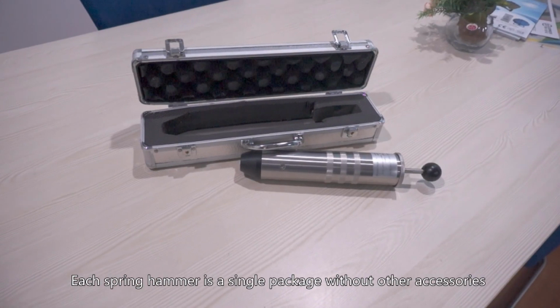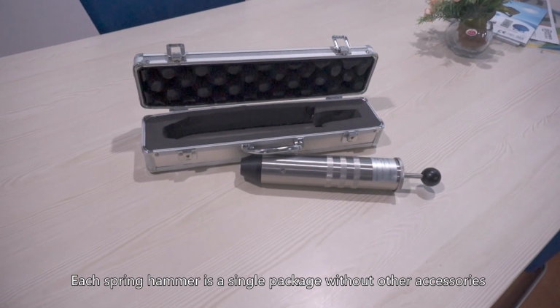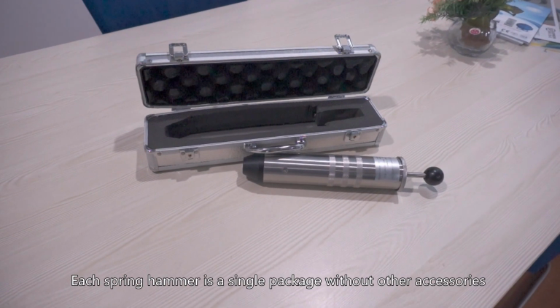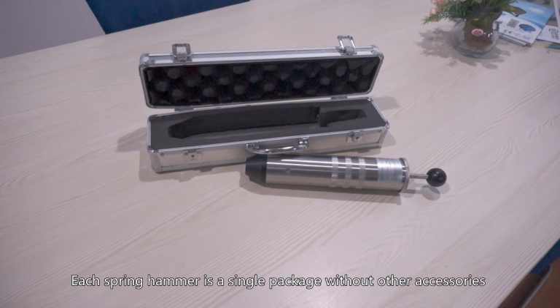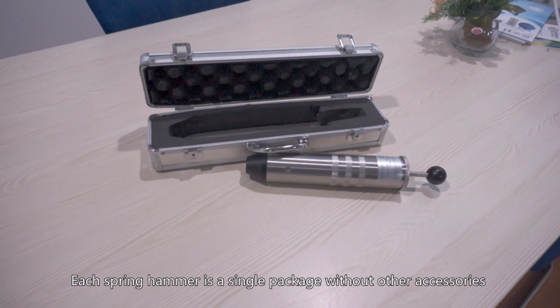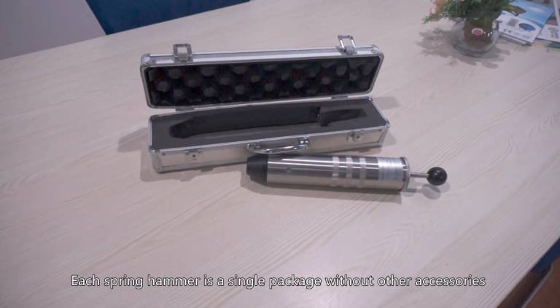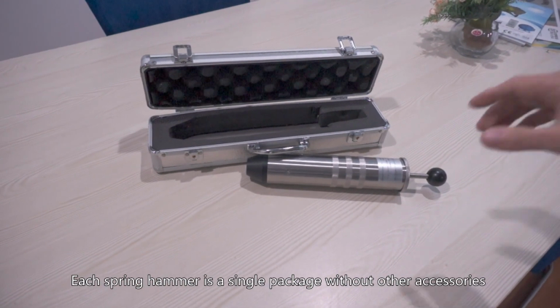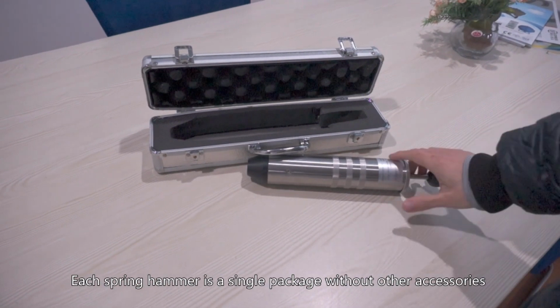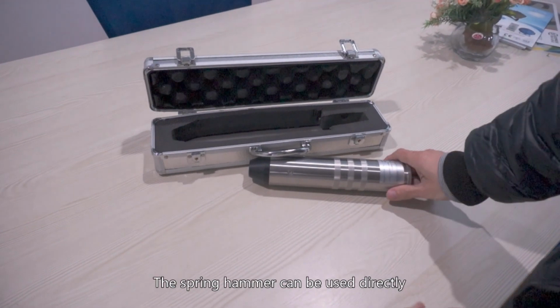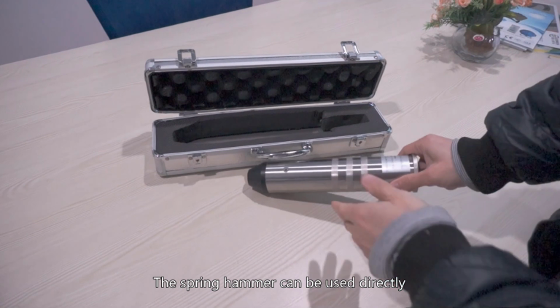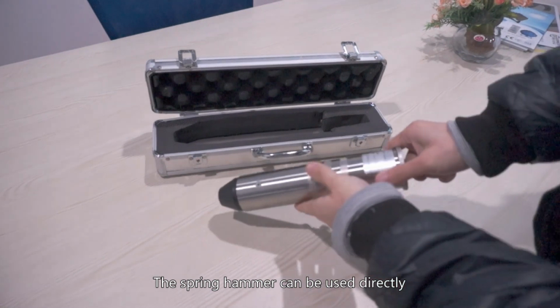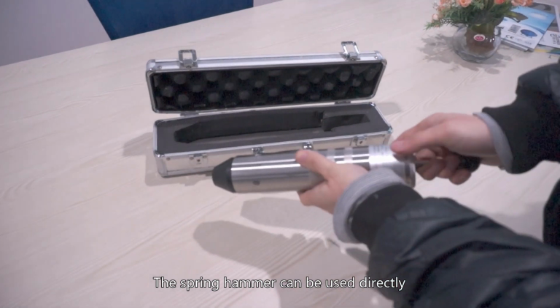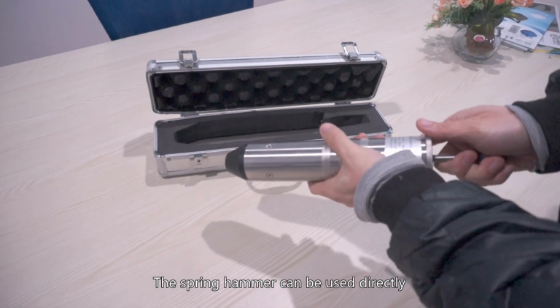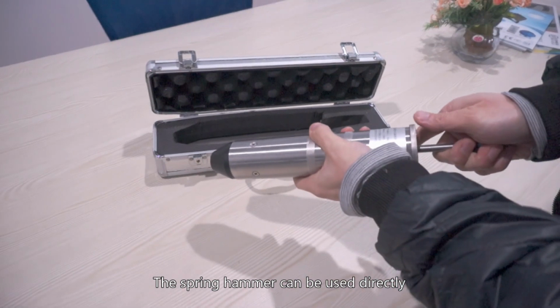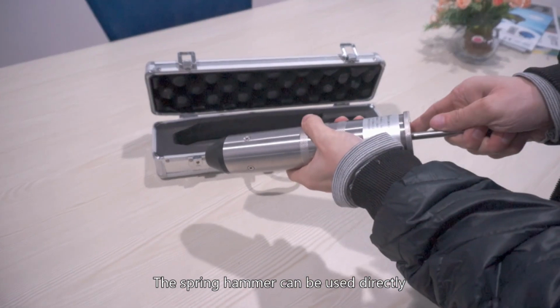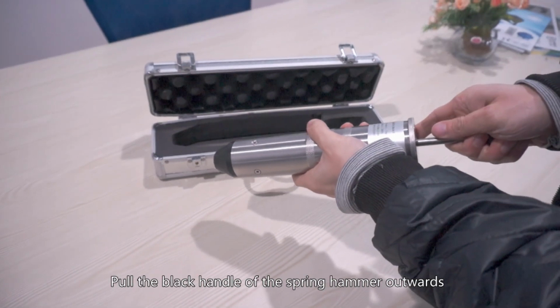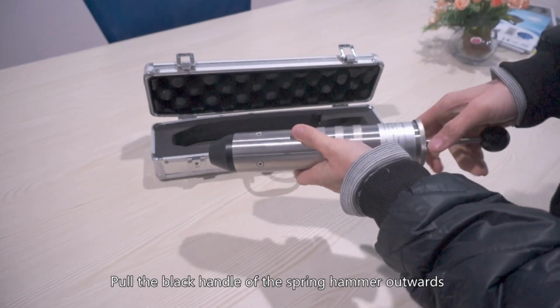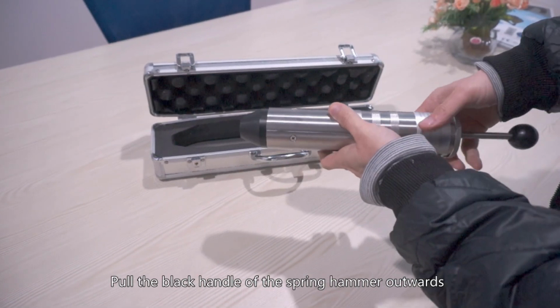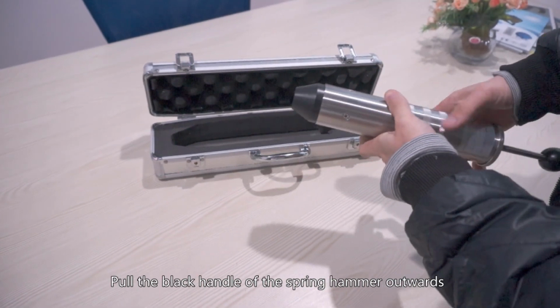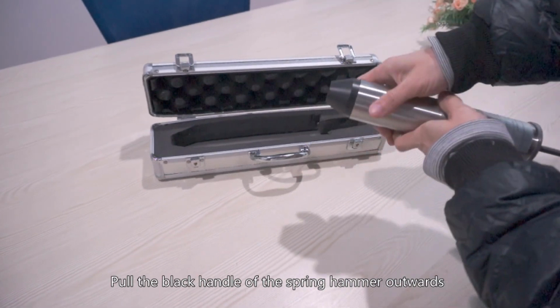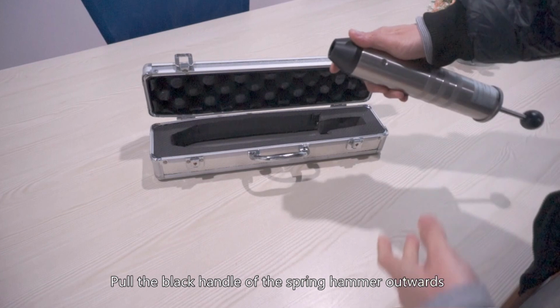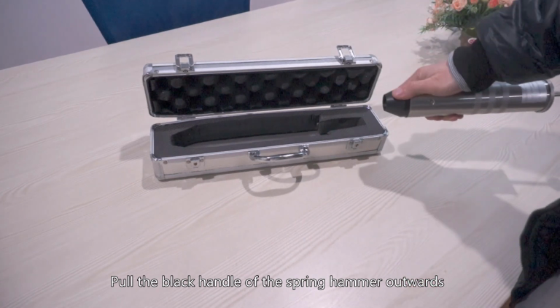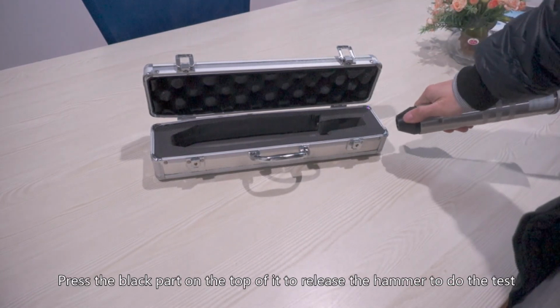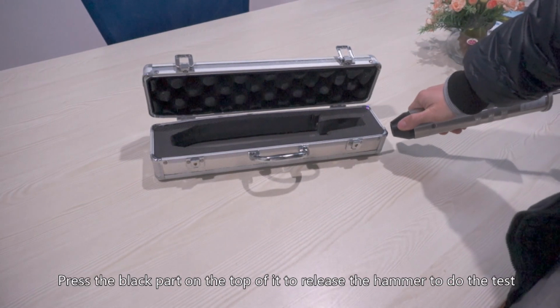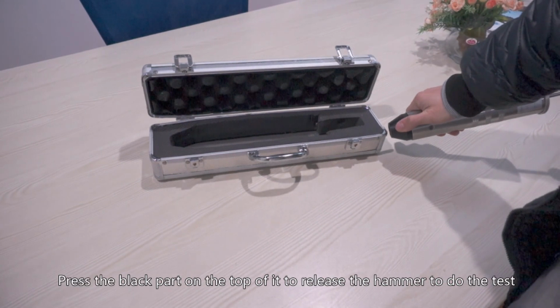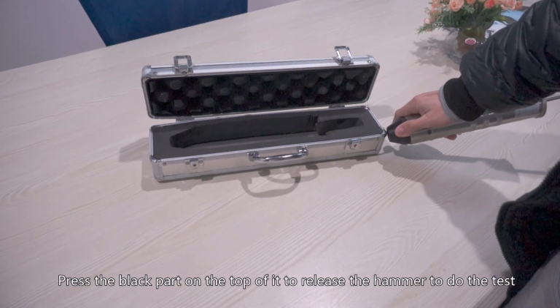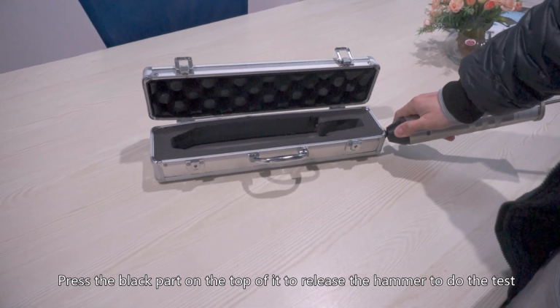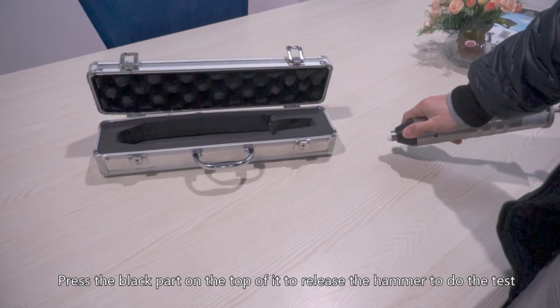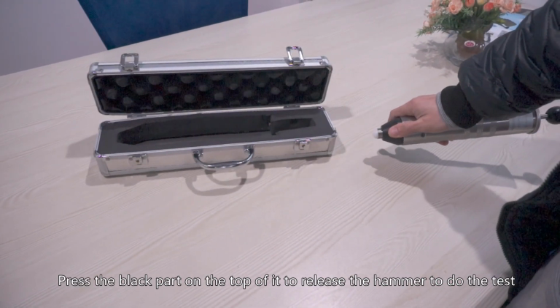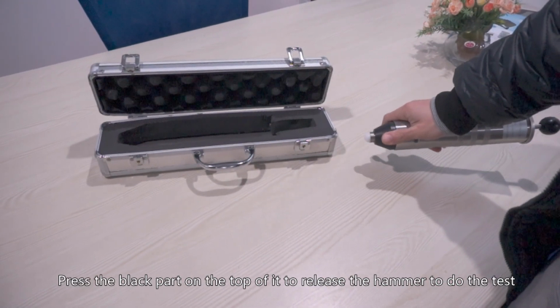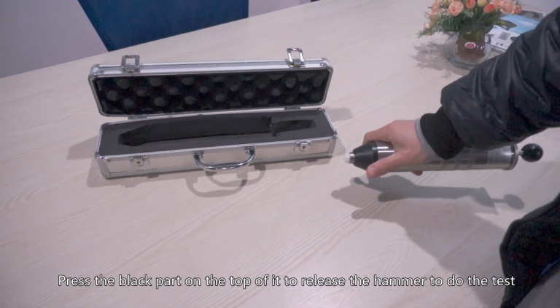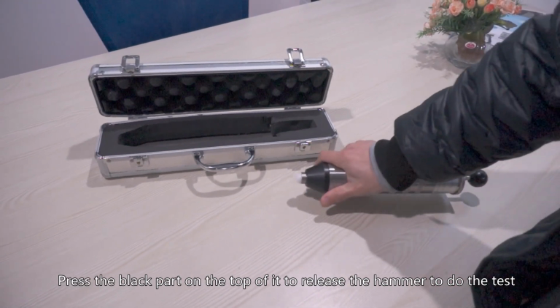Each spring hammer is a single package without other accessories and can be used directly. Pull the black handle of the spring hammer outwards, then press the black part on the top to release the hammer and do the test.